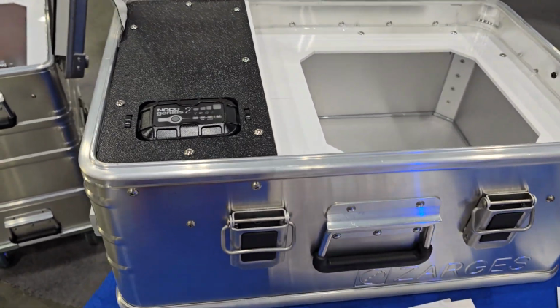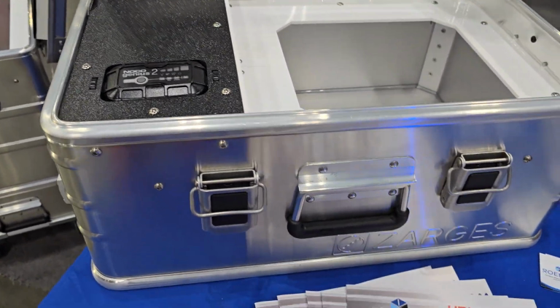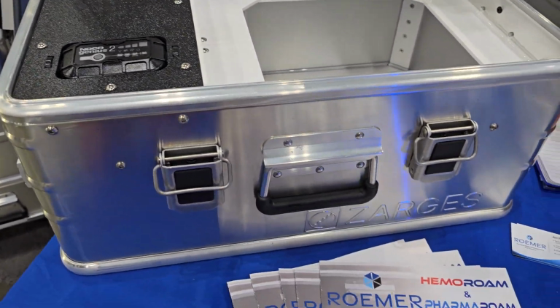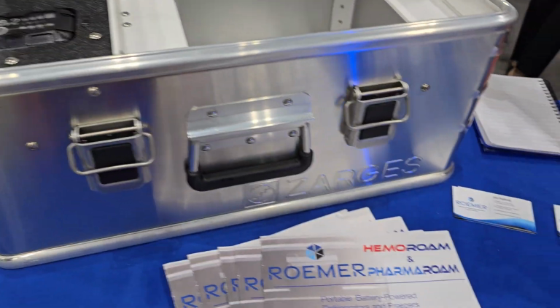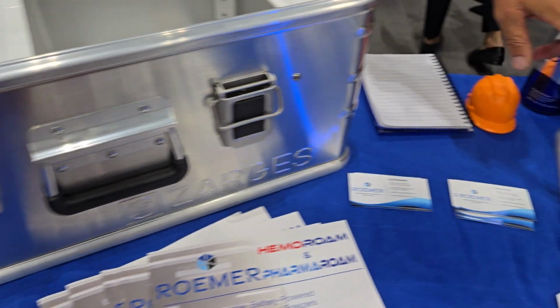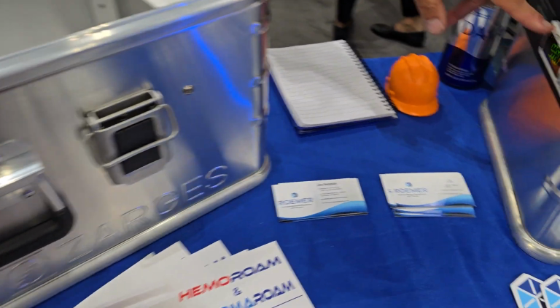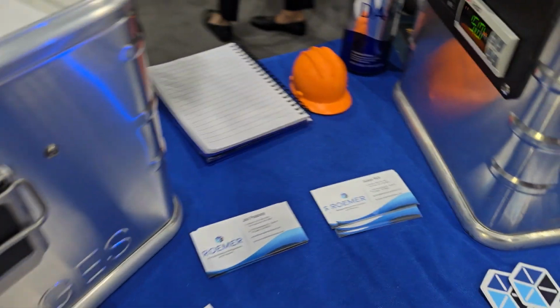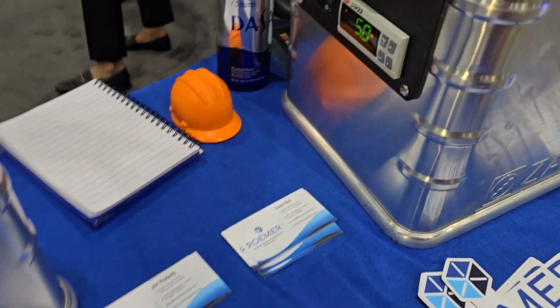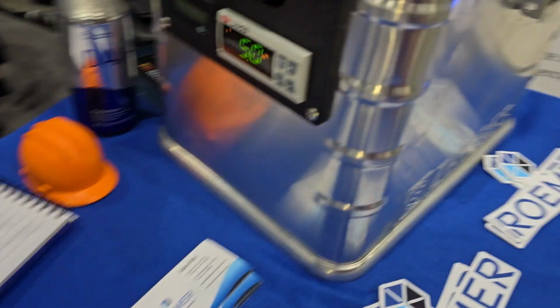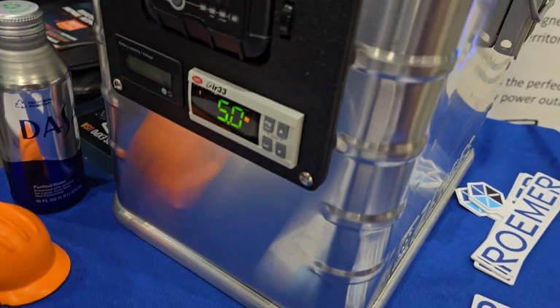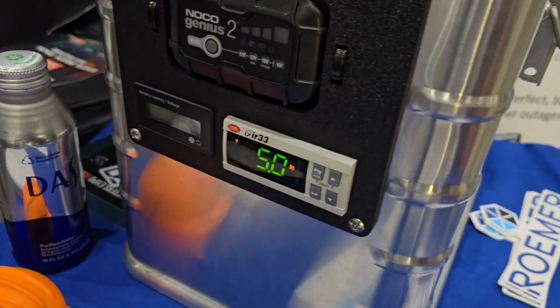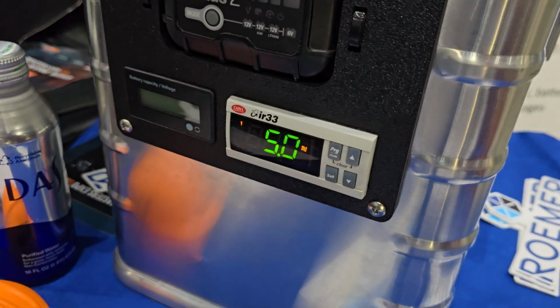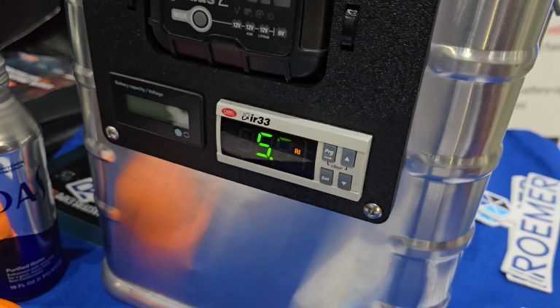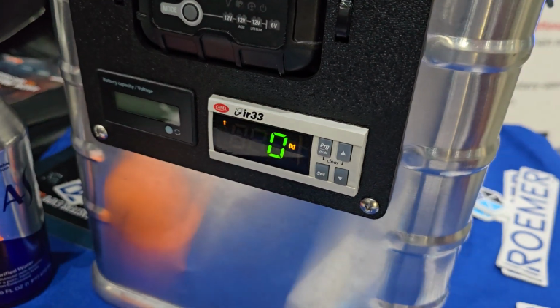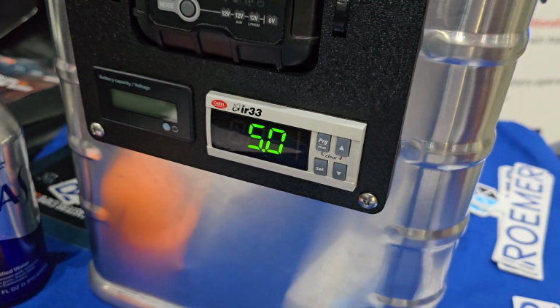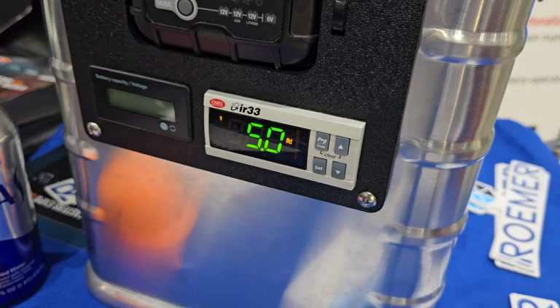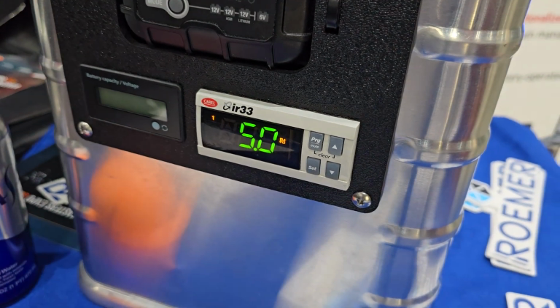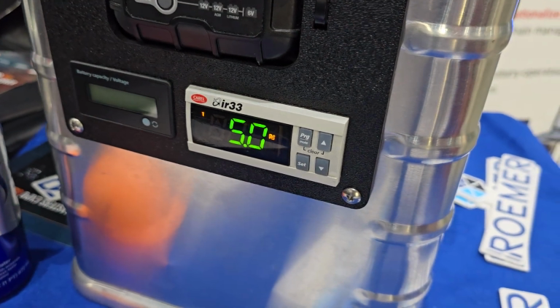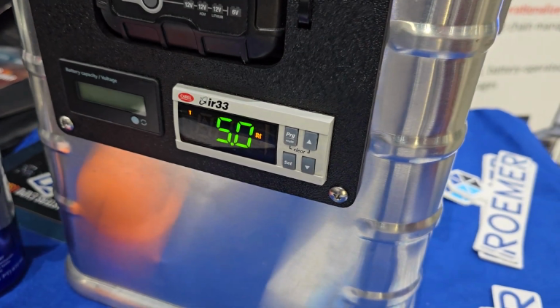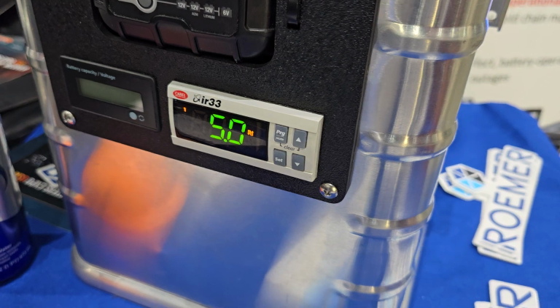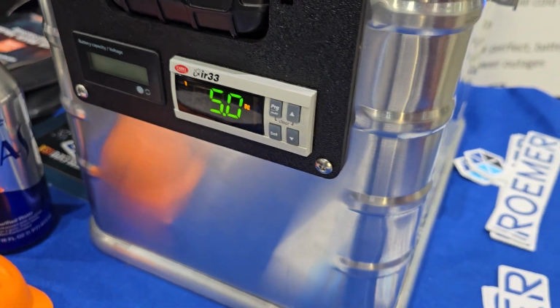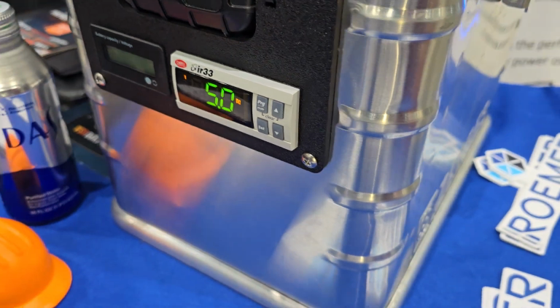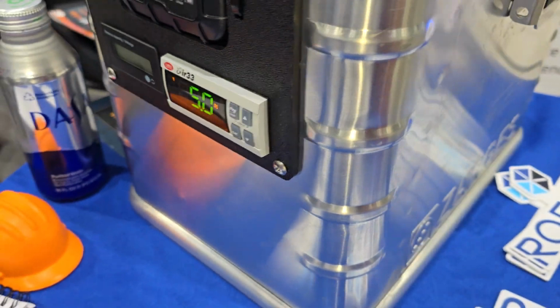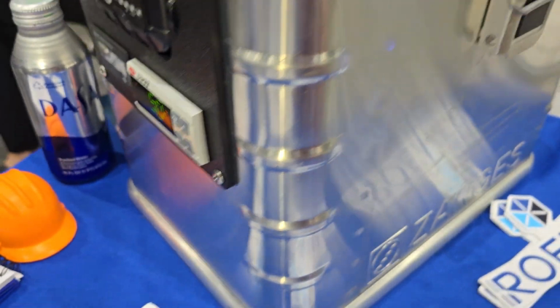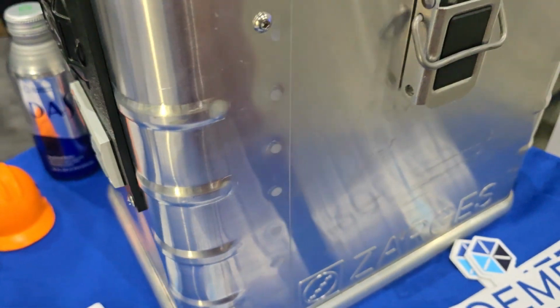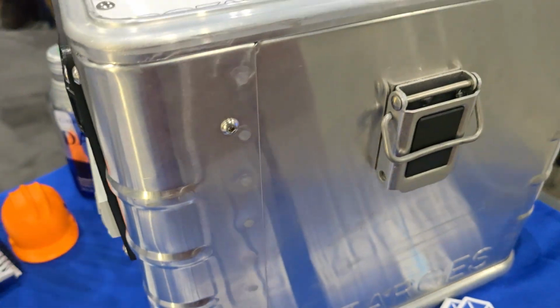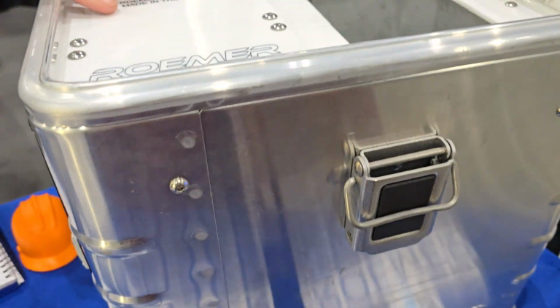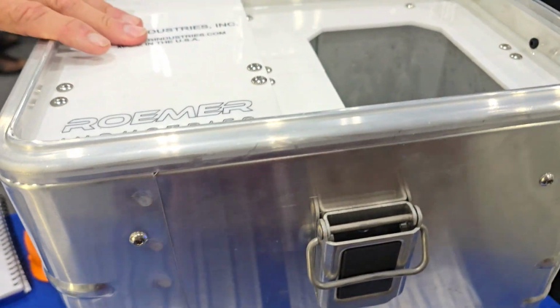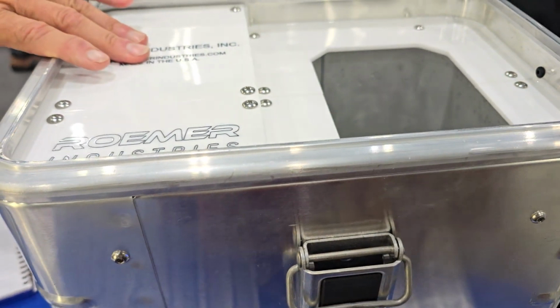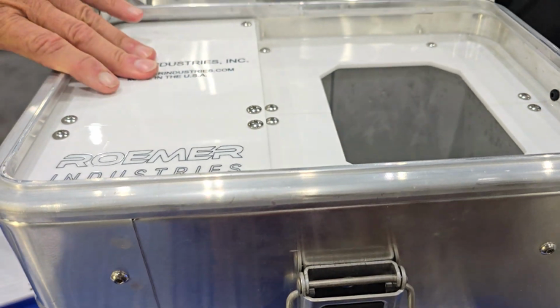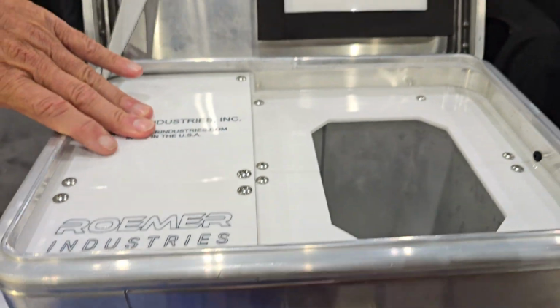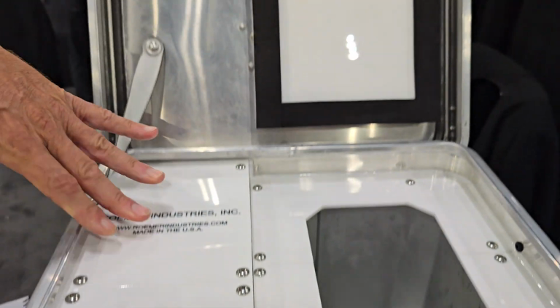You can see the temperature gauge on the side here — that's where you can set the temperature for what you want to store. These units — this one is about $4,000.